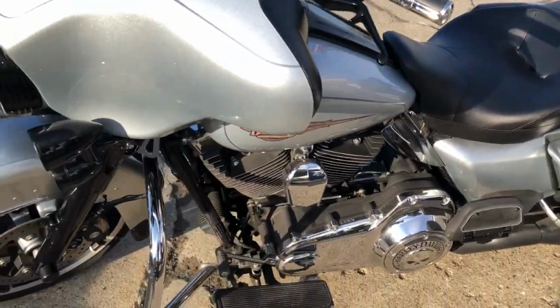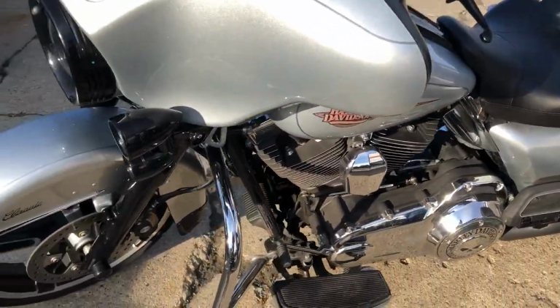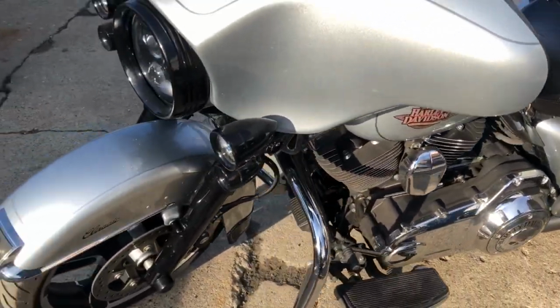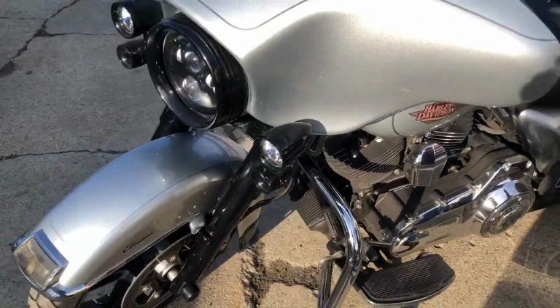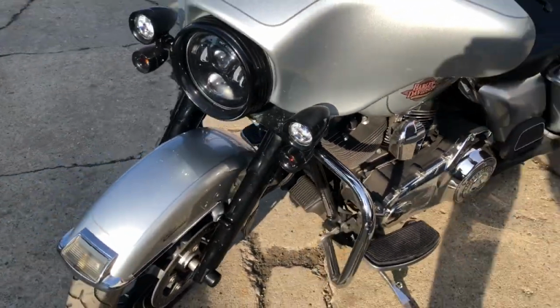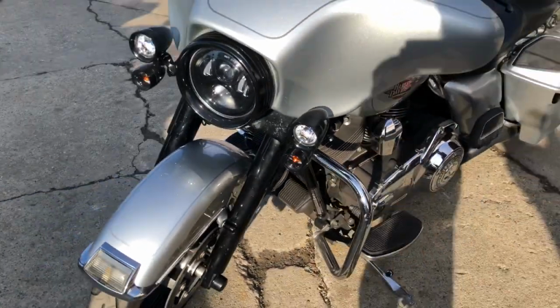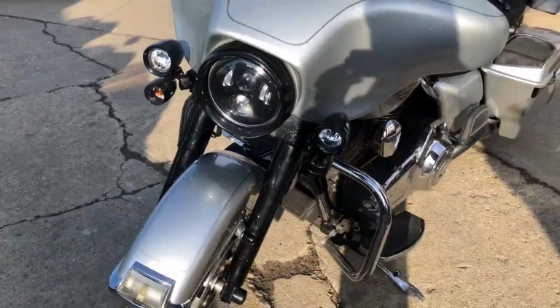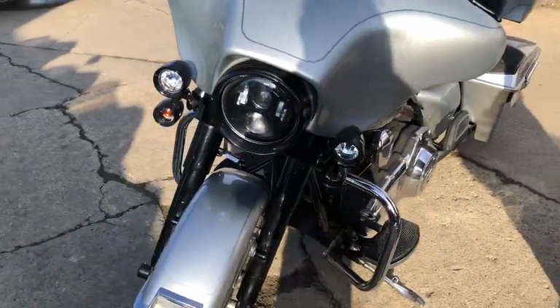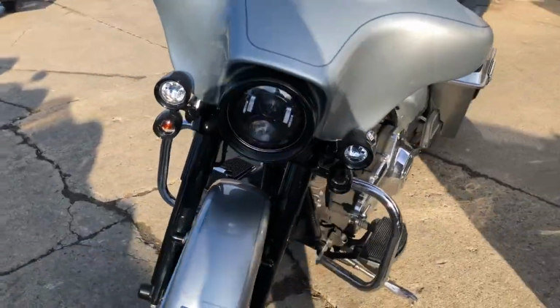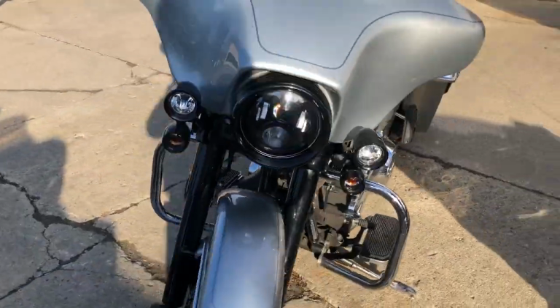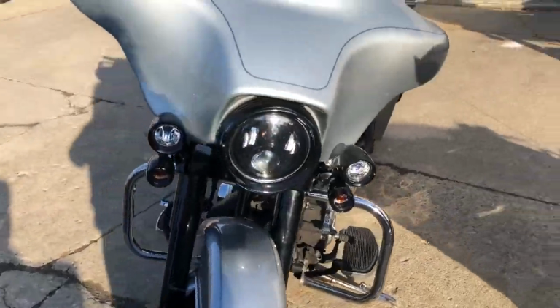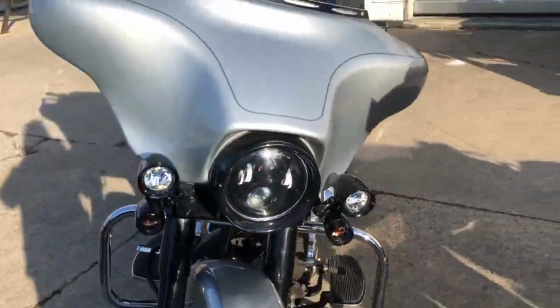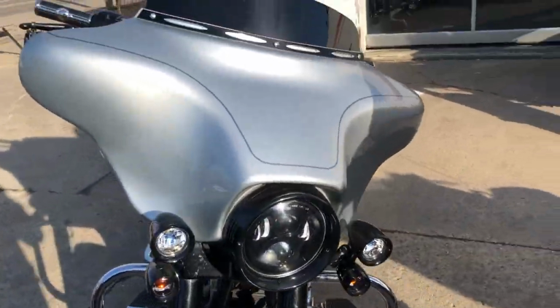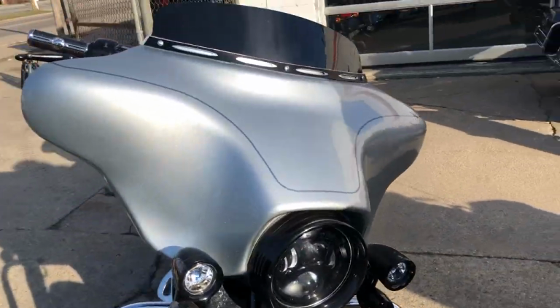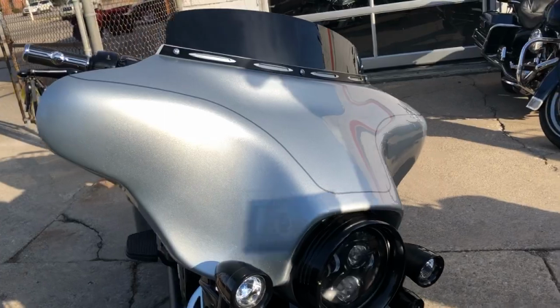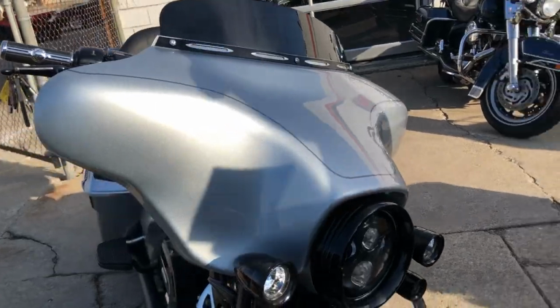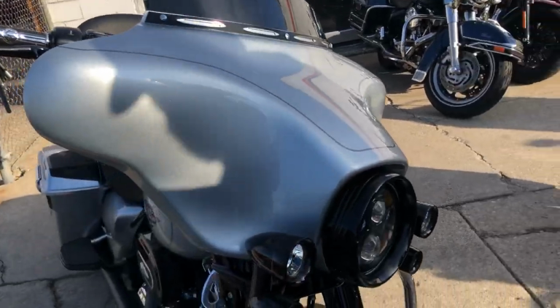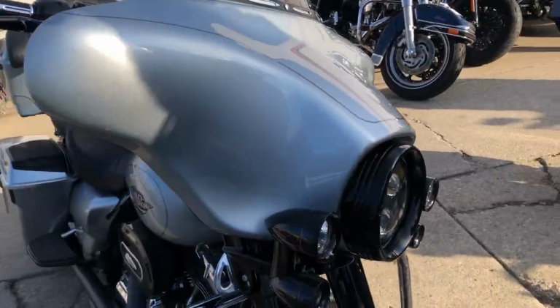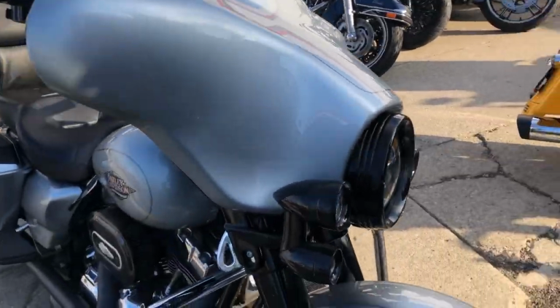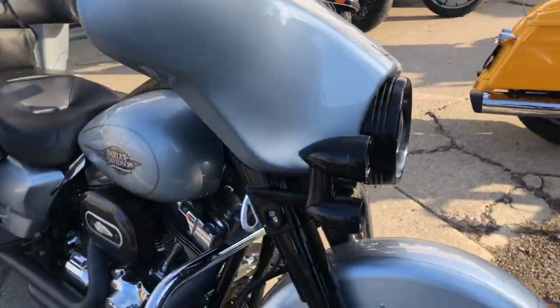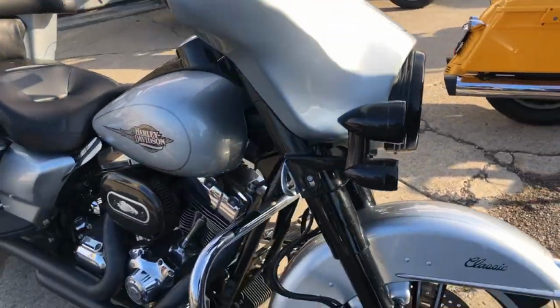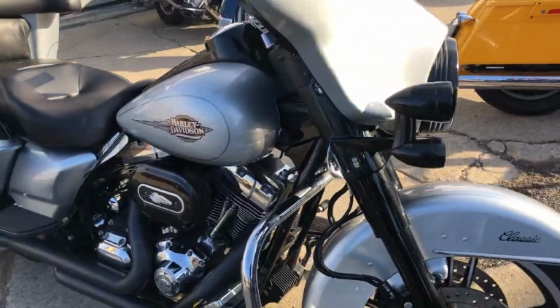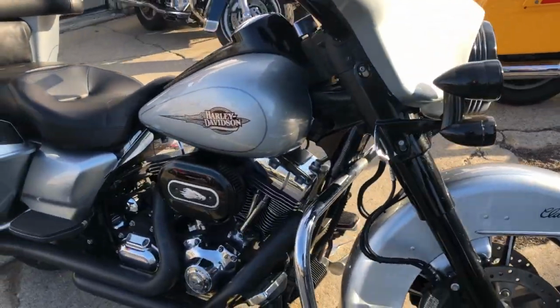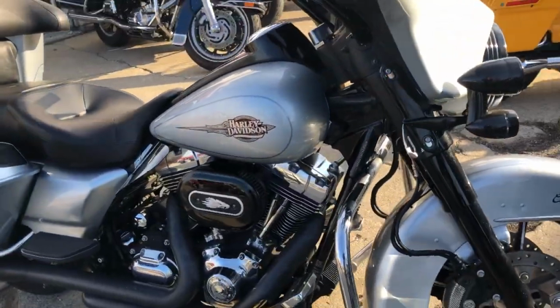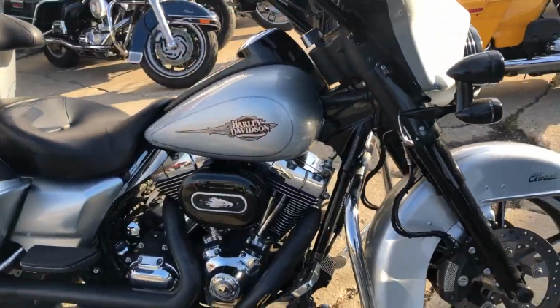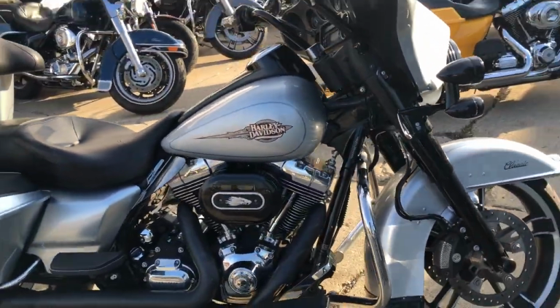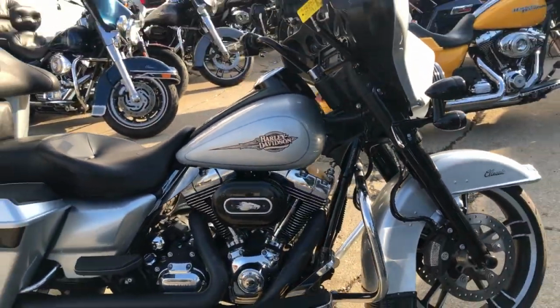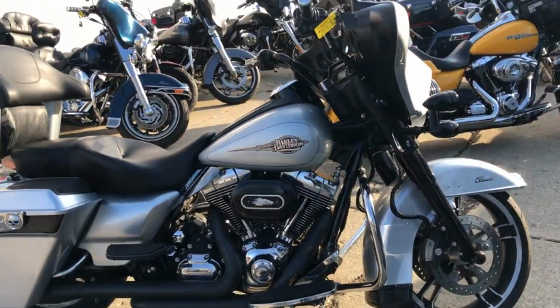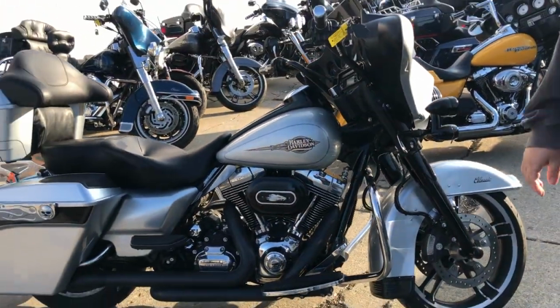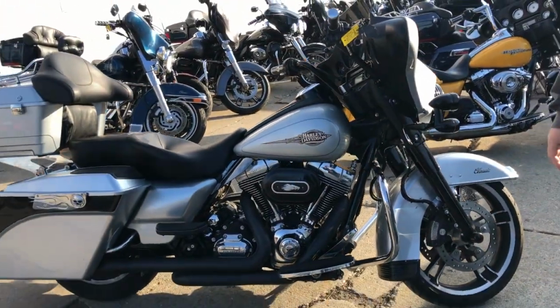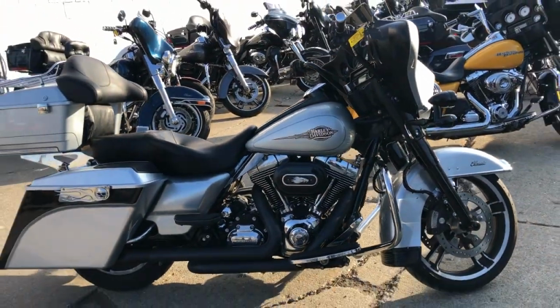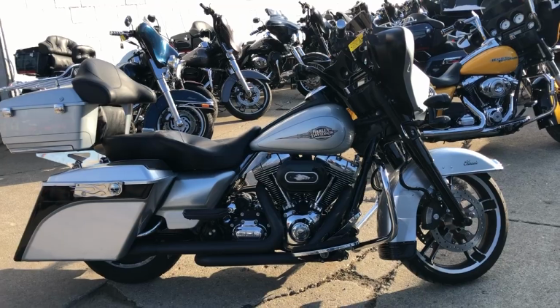This is one sharp bike, guys. That's a 2011 Electra Glide, just over 21,000 miles — you can own it. Give us a call at 810-648-9500.